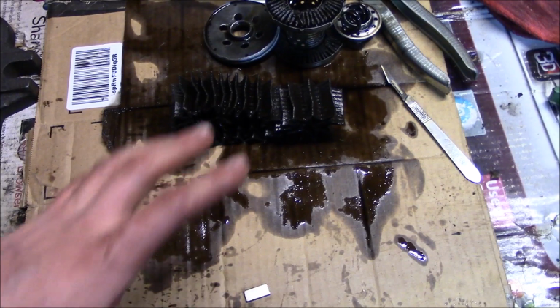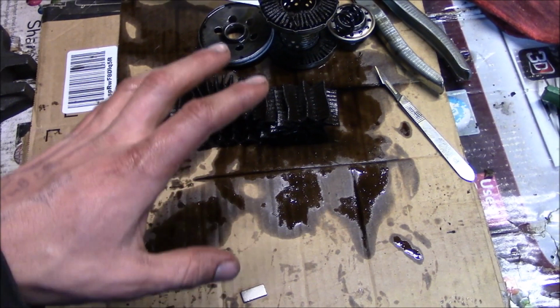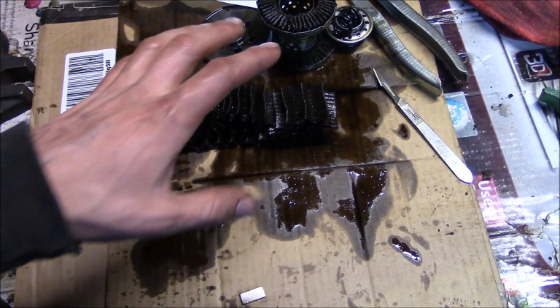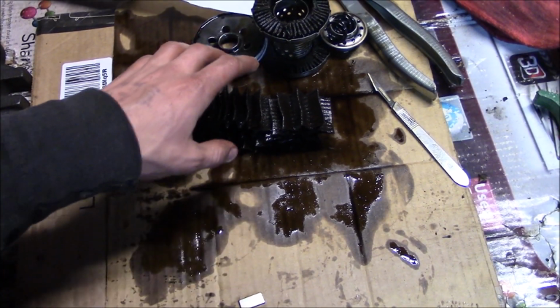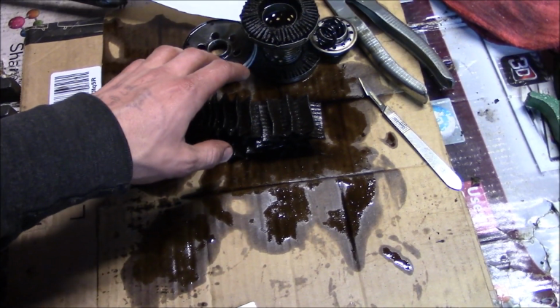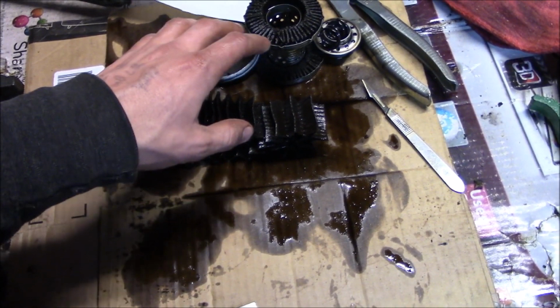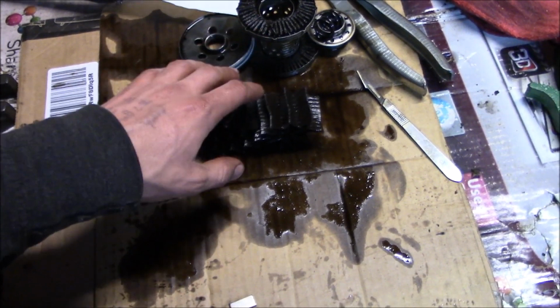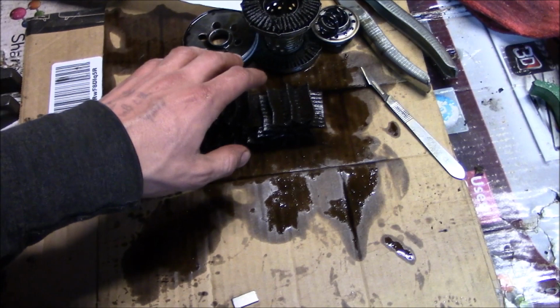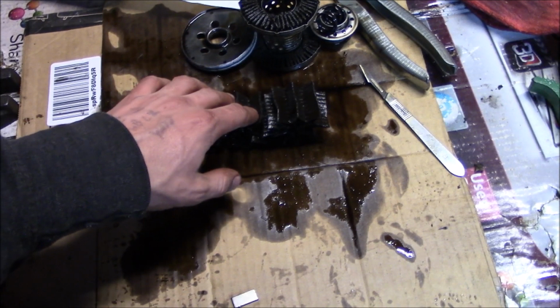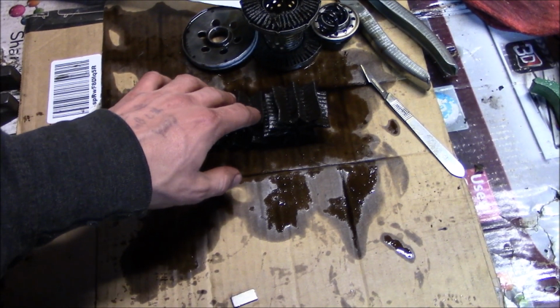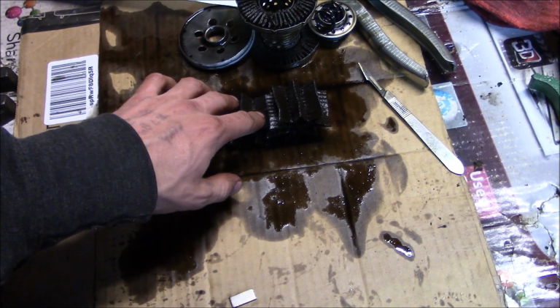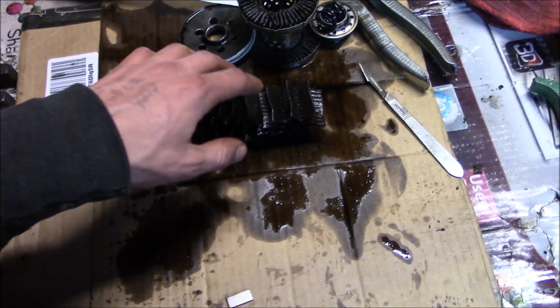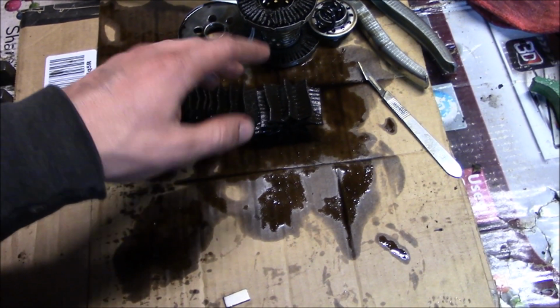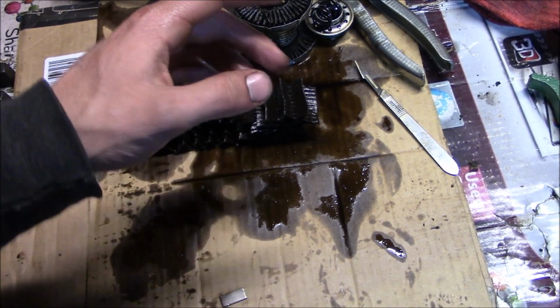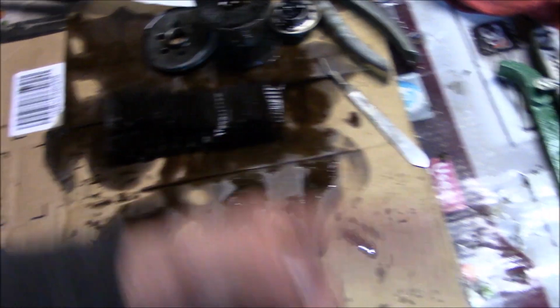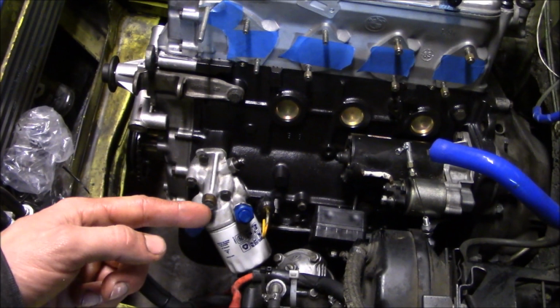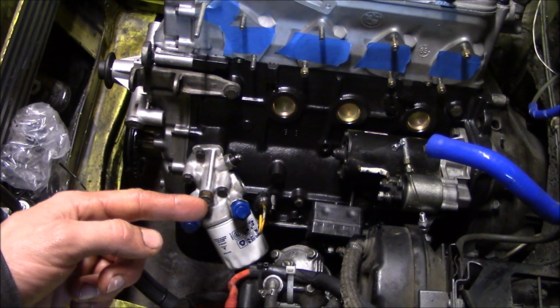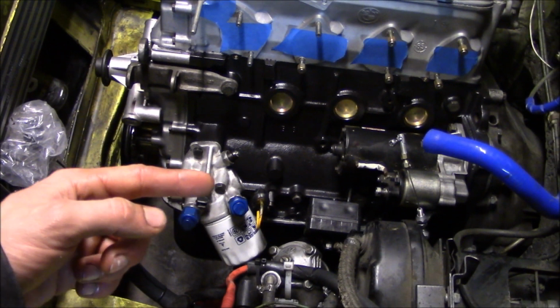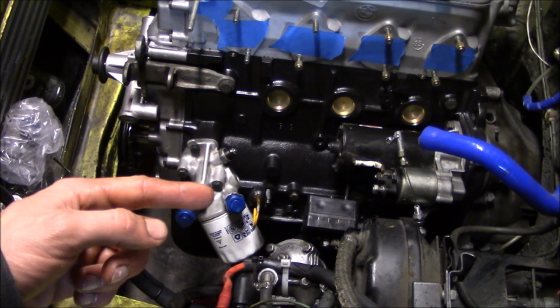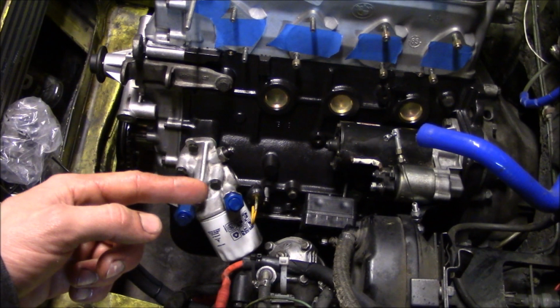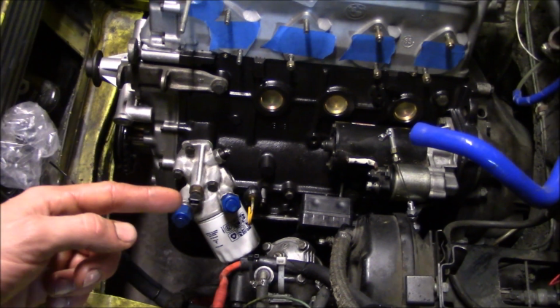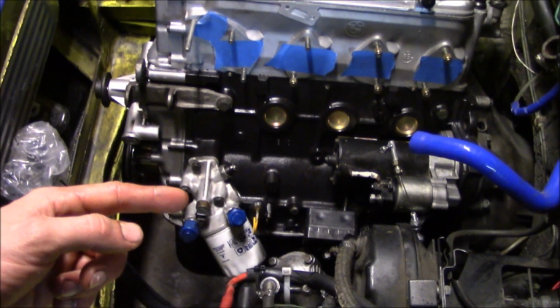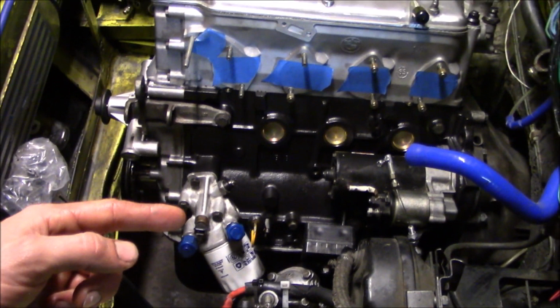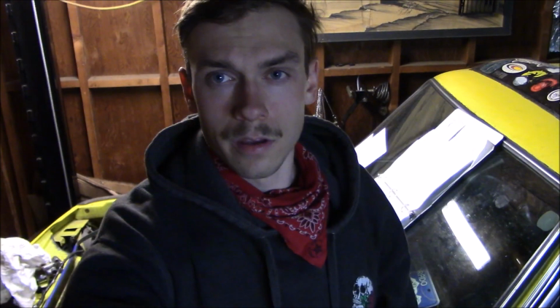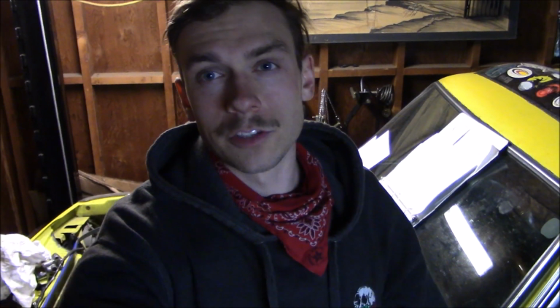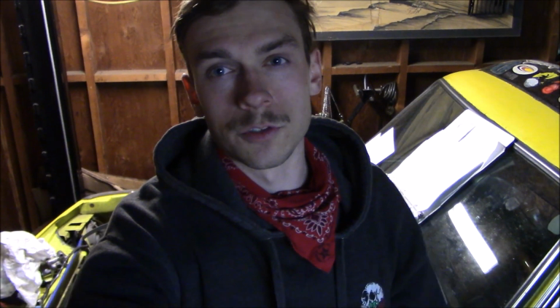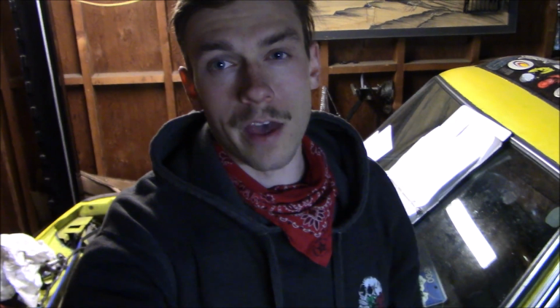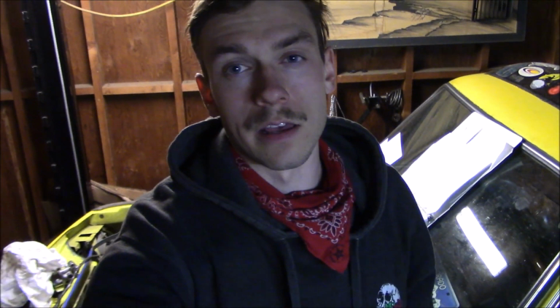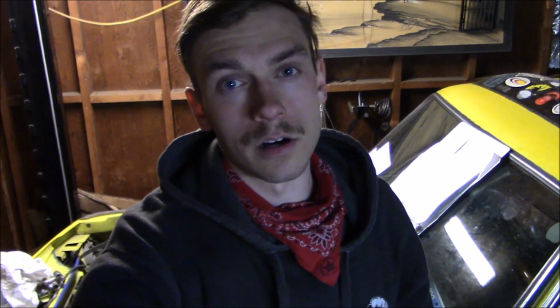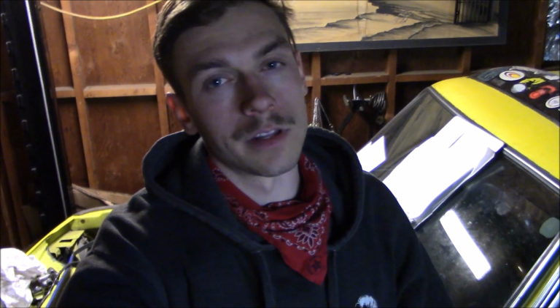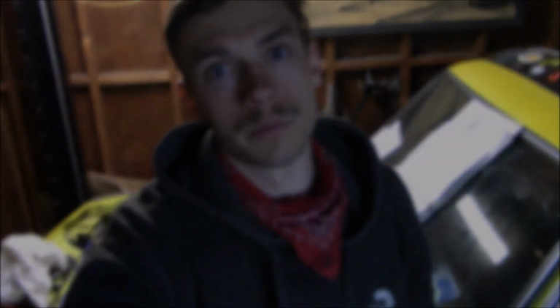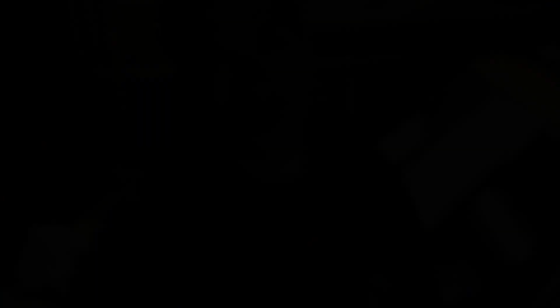It'll be interesting to compare what I pulled out of this element to what I pull out of the built motor after the first few oil changes. Make sure to subscribe for that, and I'll catch you in the next one — thanks for watching.